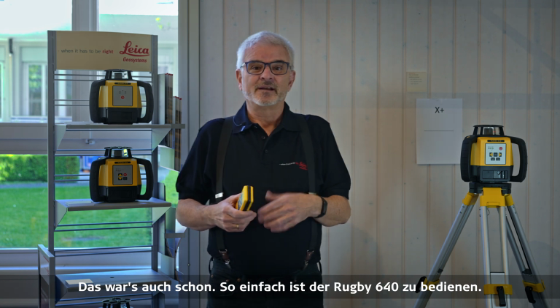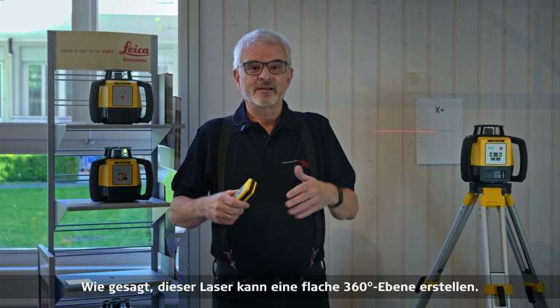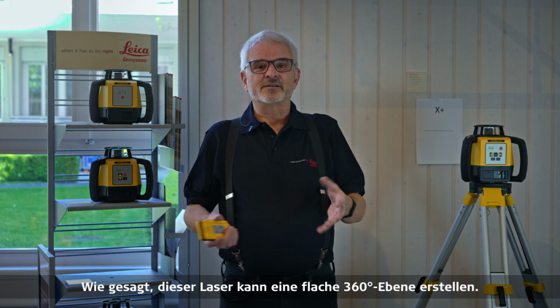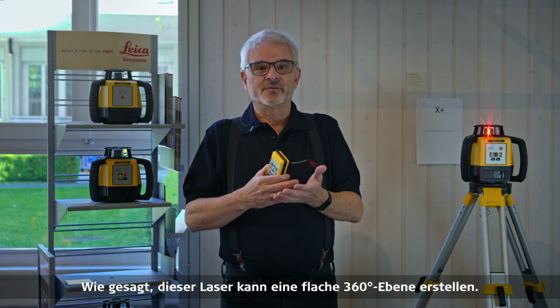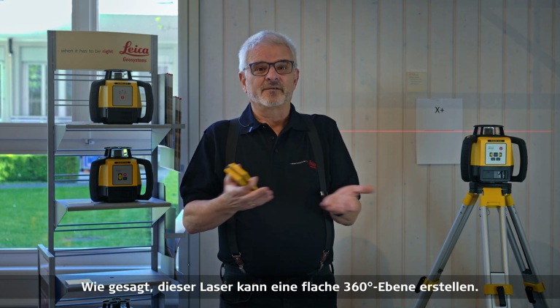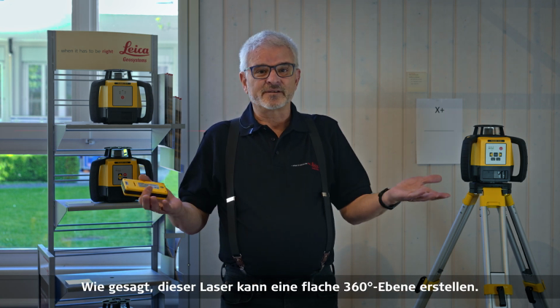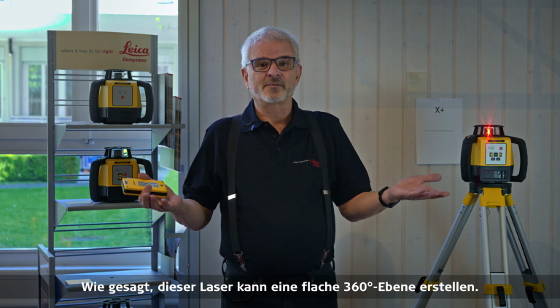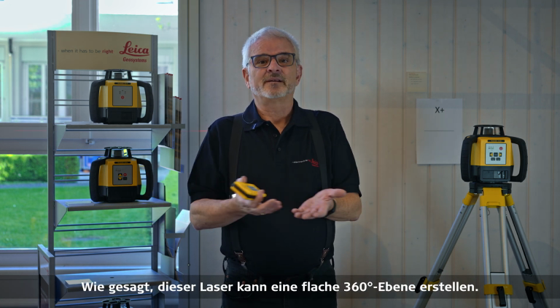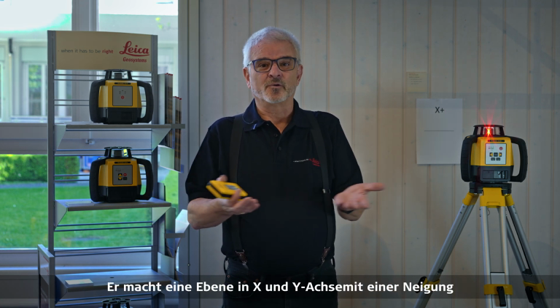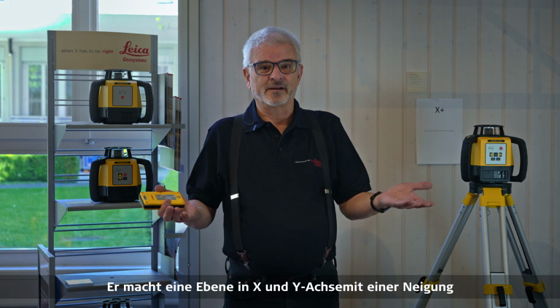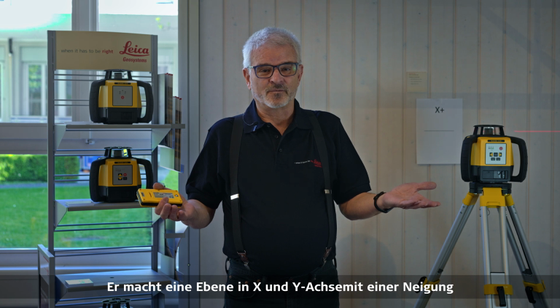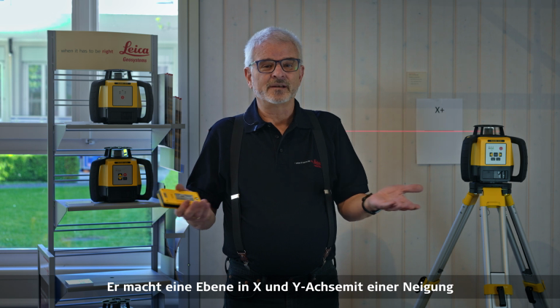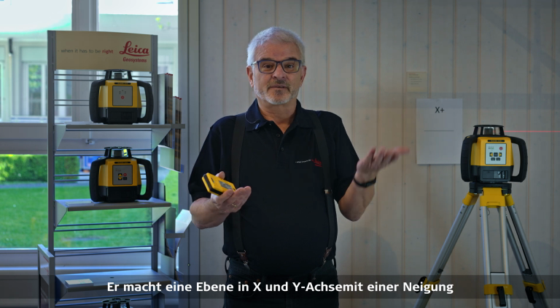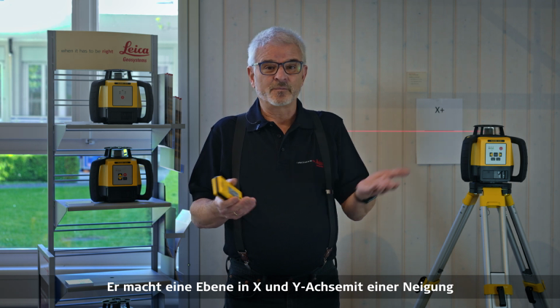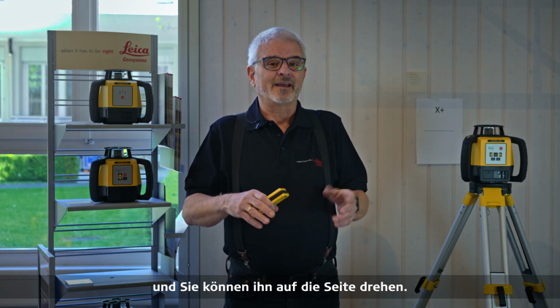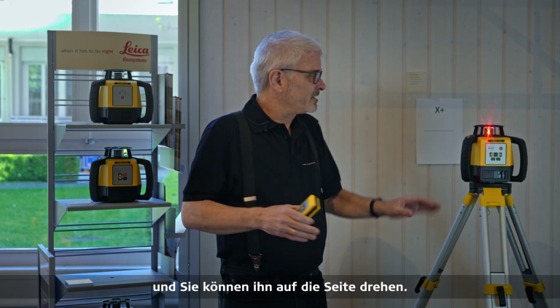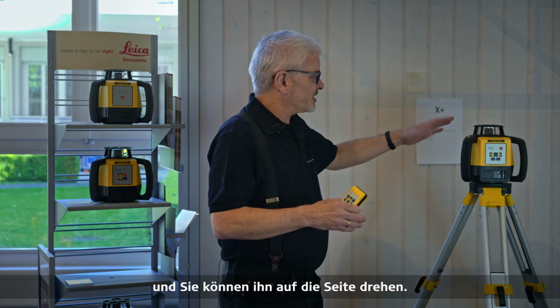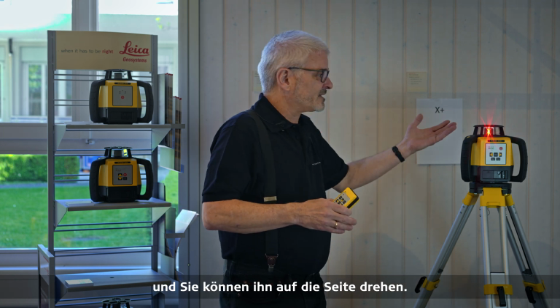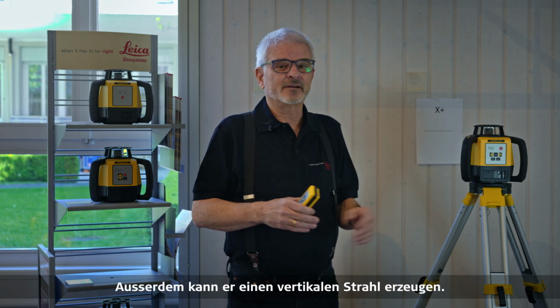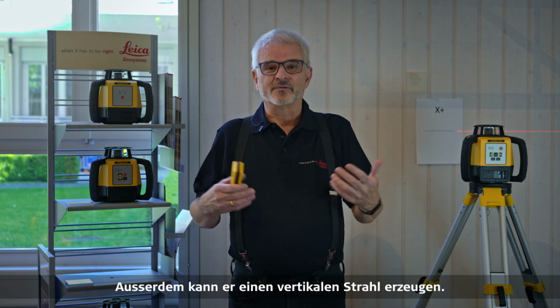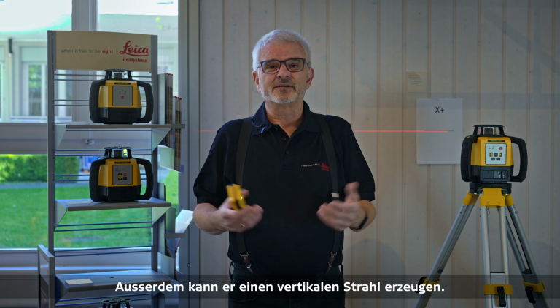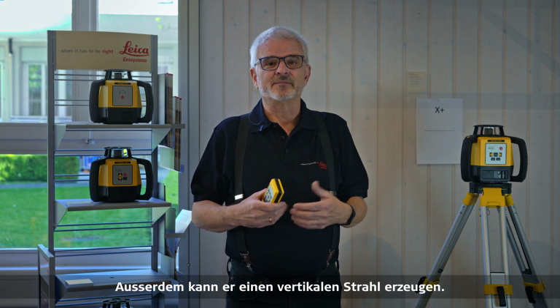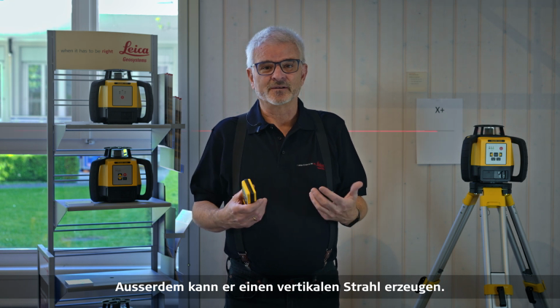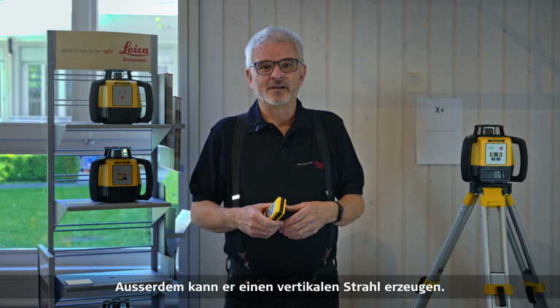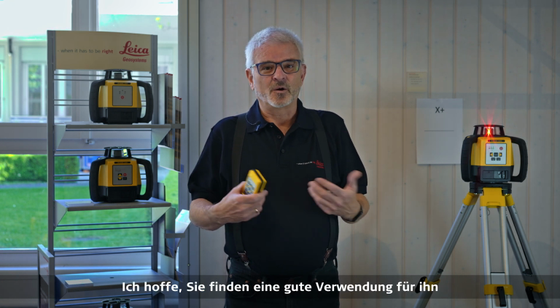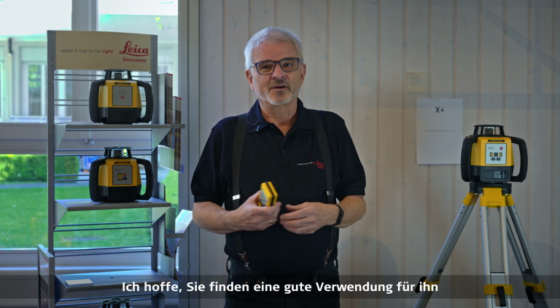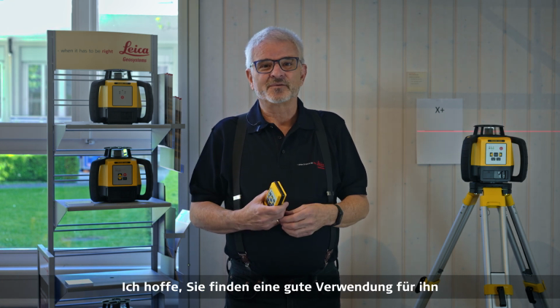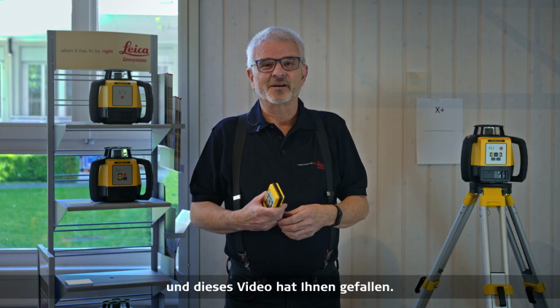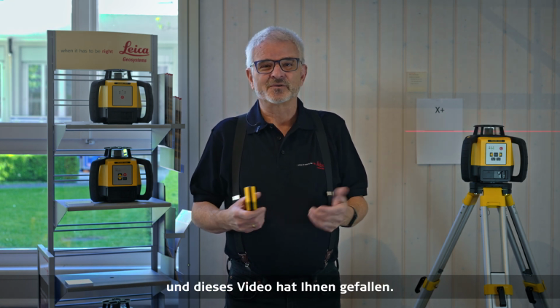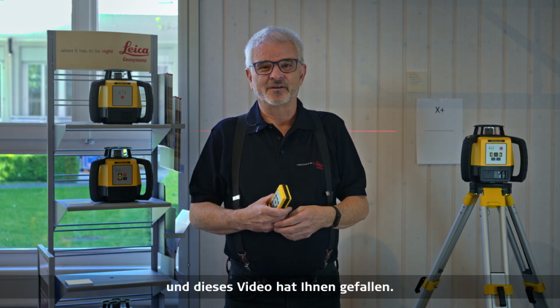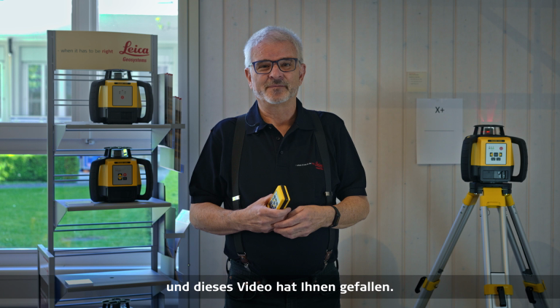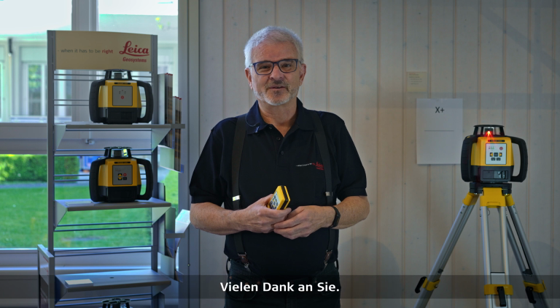To summarize: this laser will do a flat 360-degree plane, a plane in X and Y with slope, and you can turn it on its side and it'll do a vertical beam as well. I hope you find a good use for it and enjoyed this video — thank you.